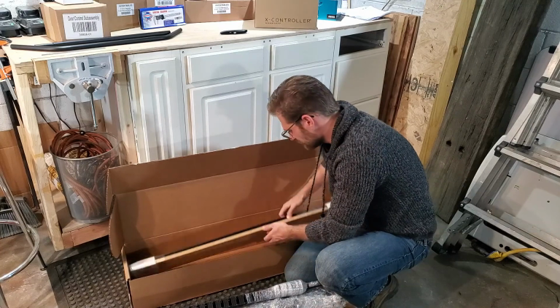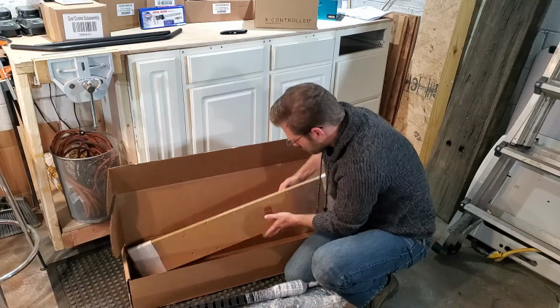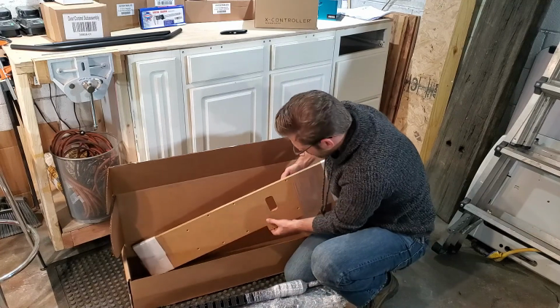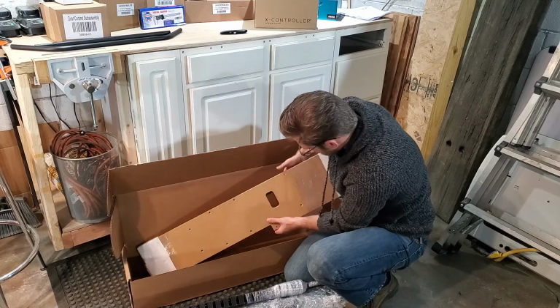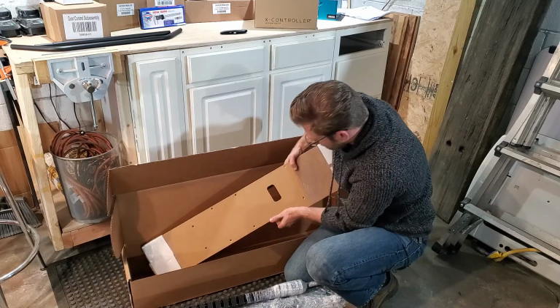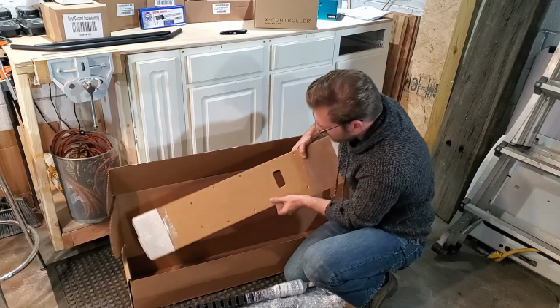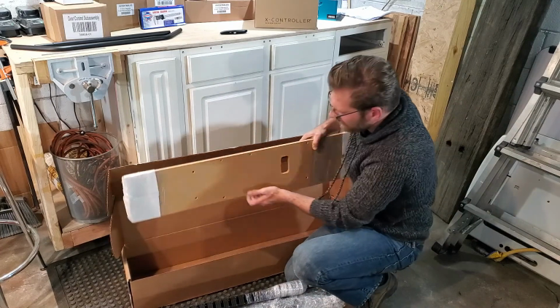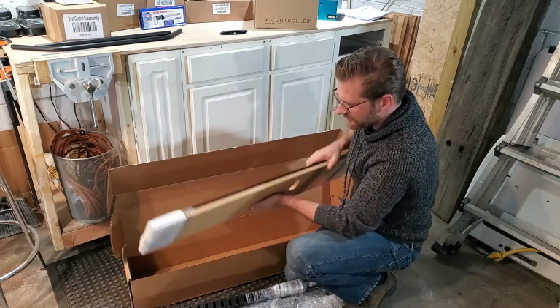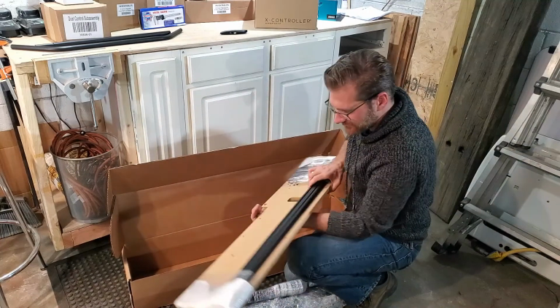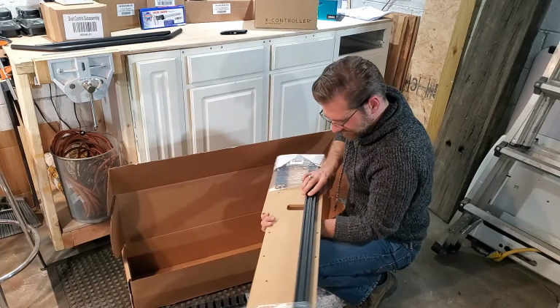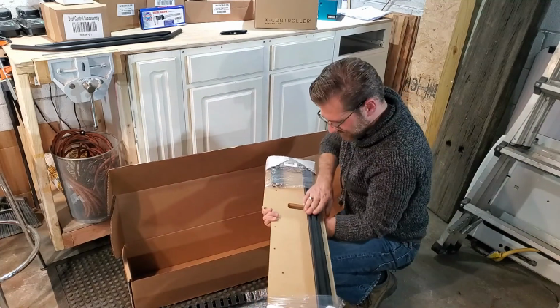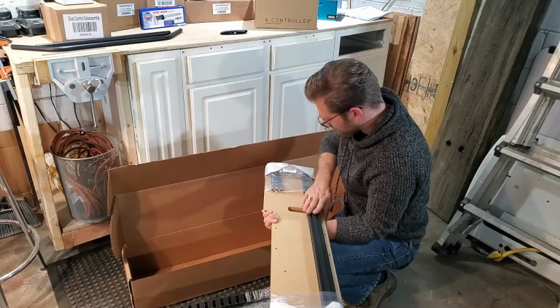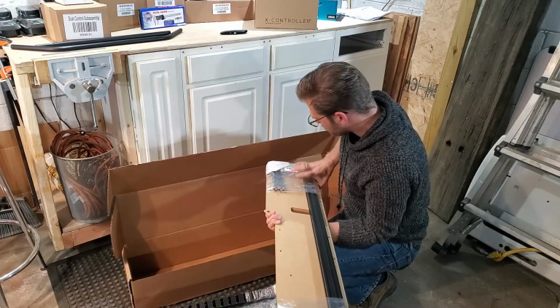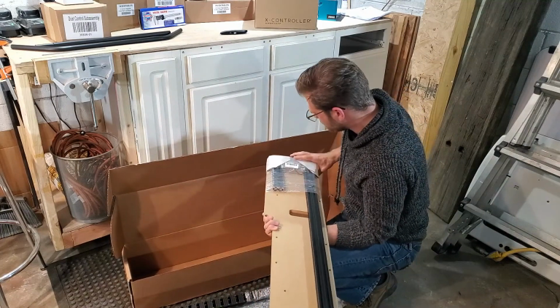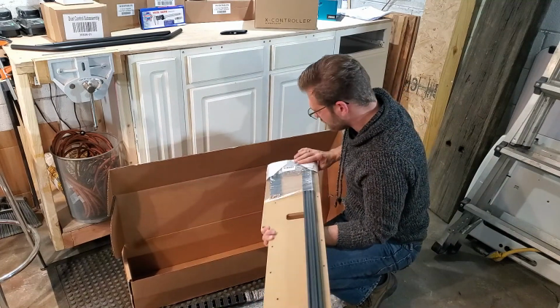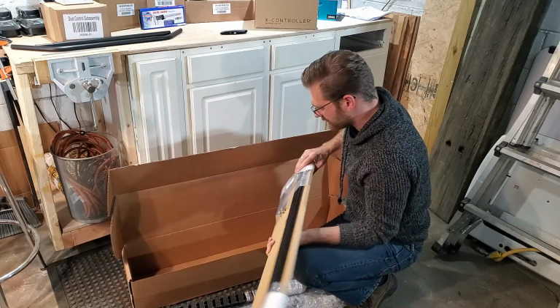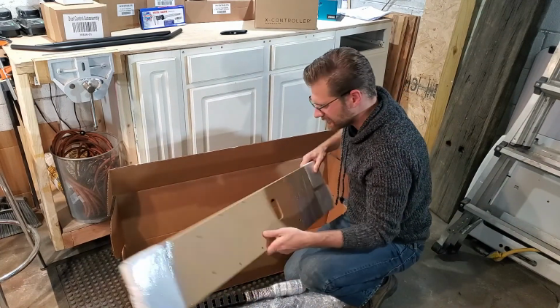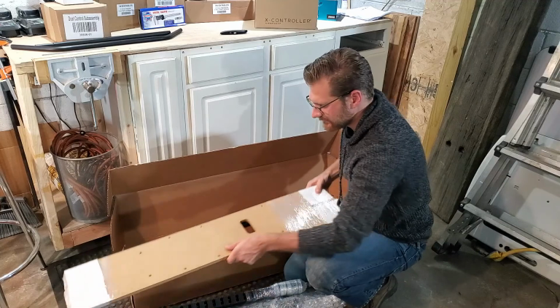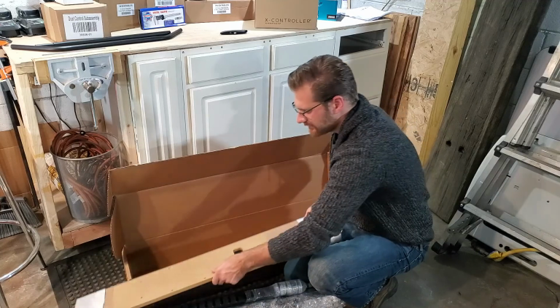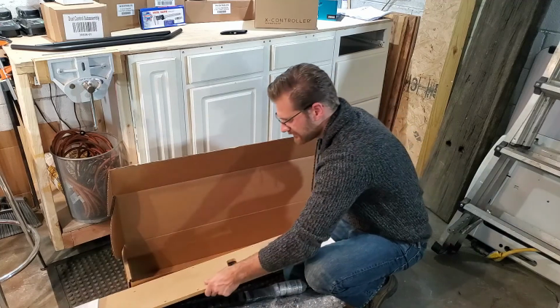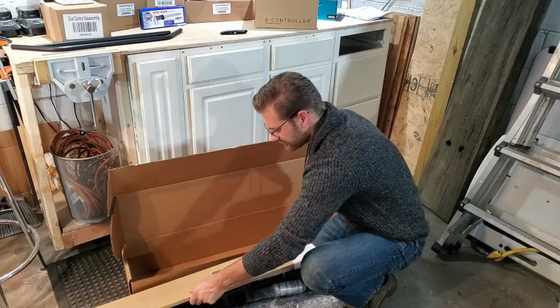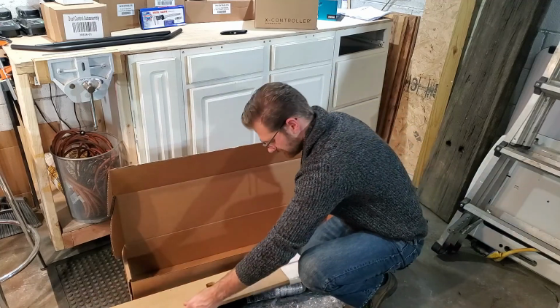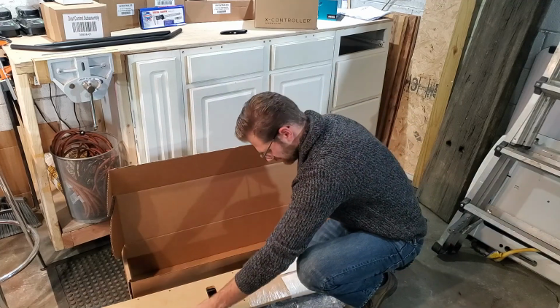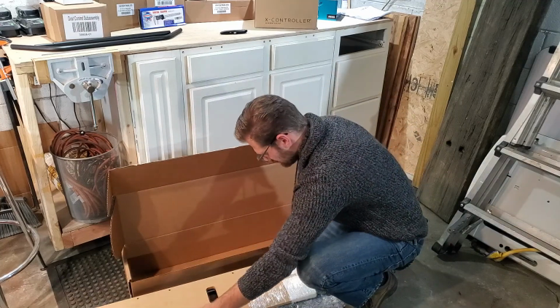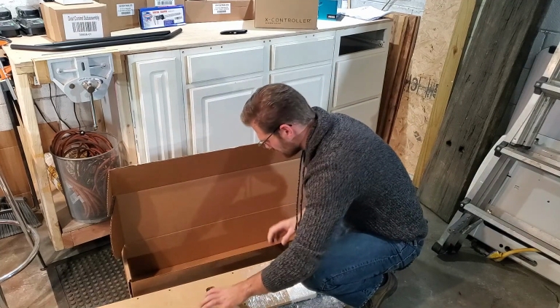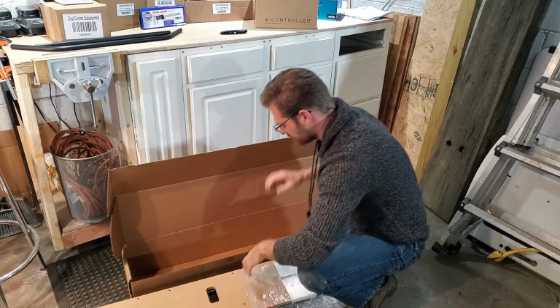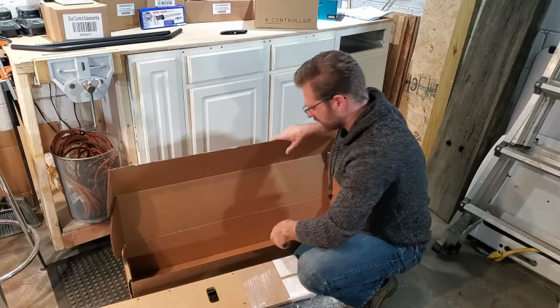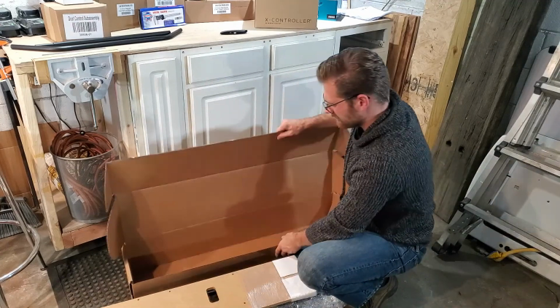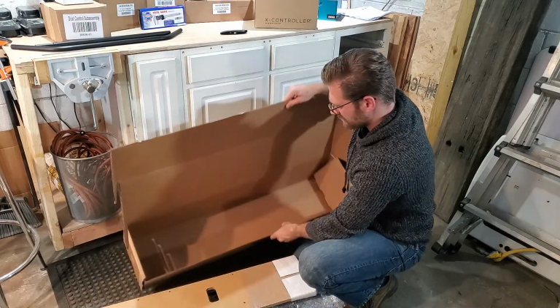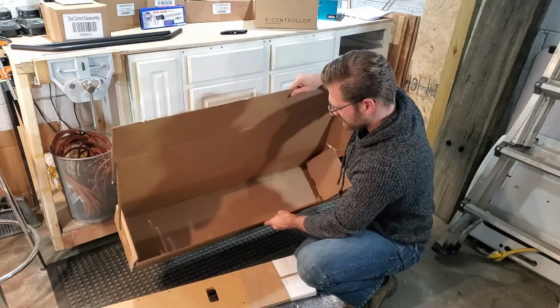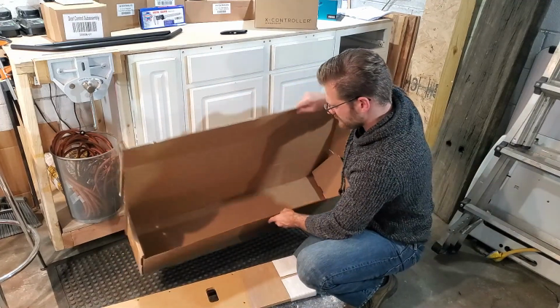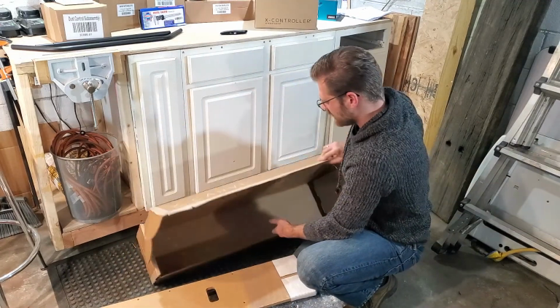More MDF and more C-clamp components. Good deal — that looks like everything.